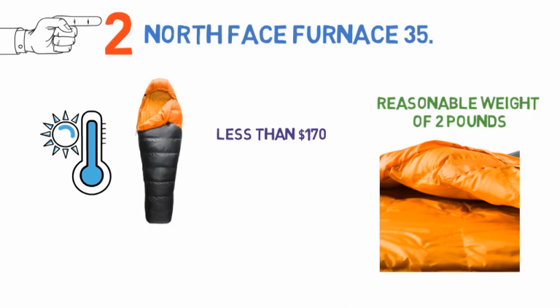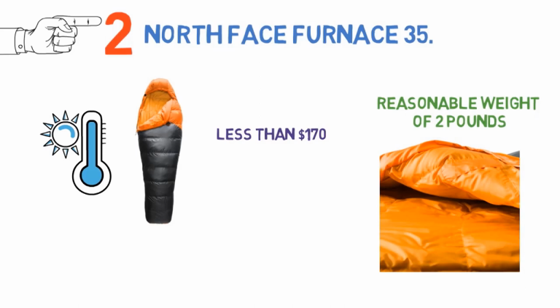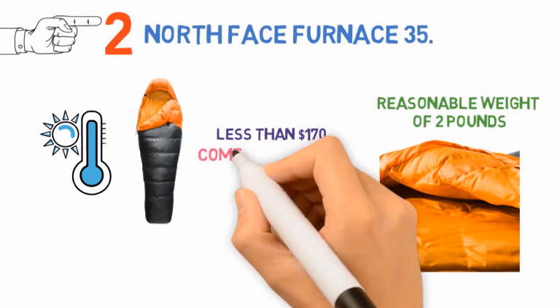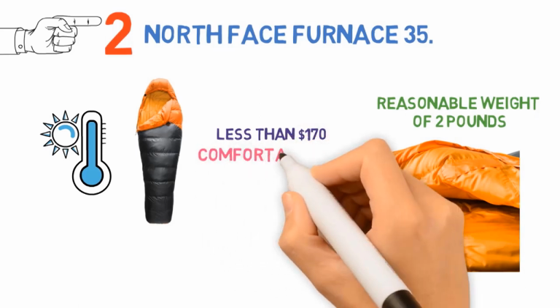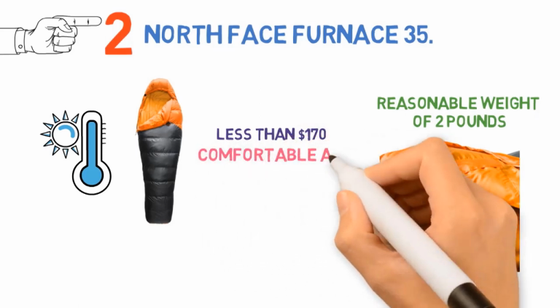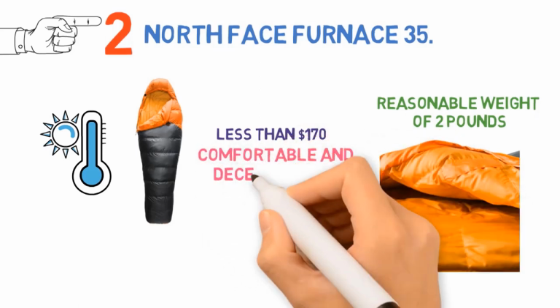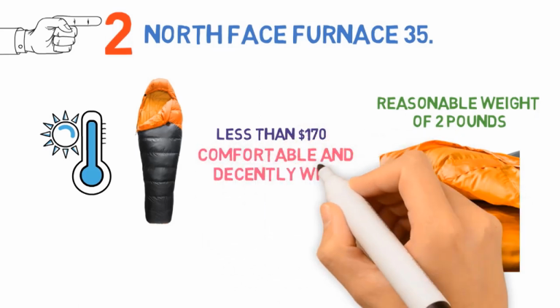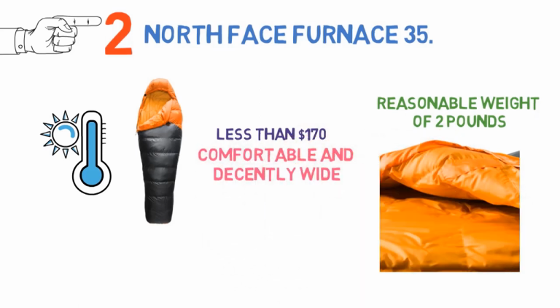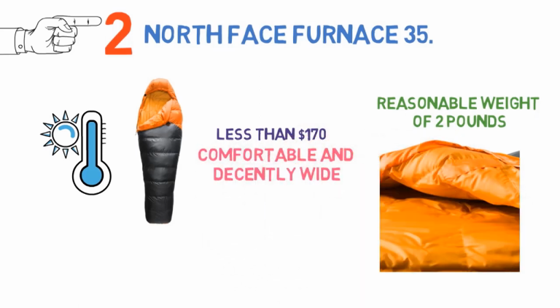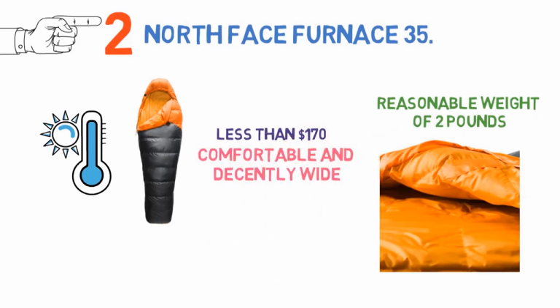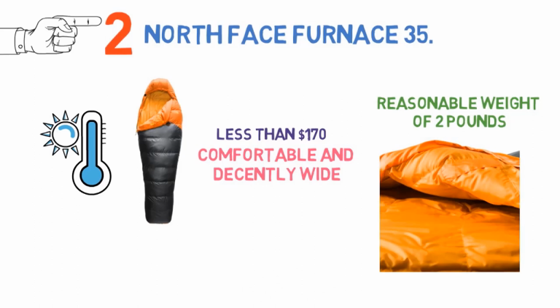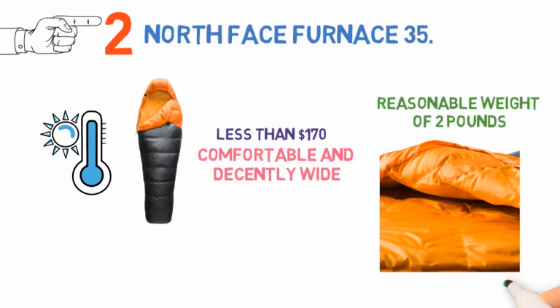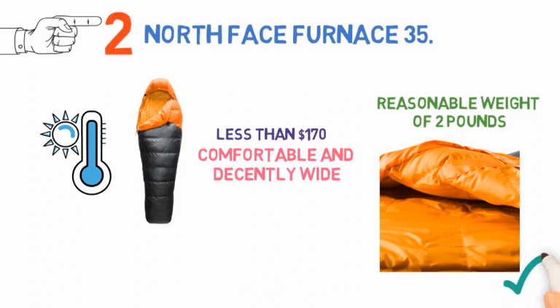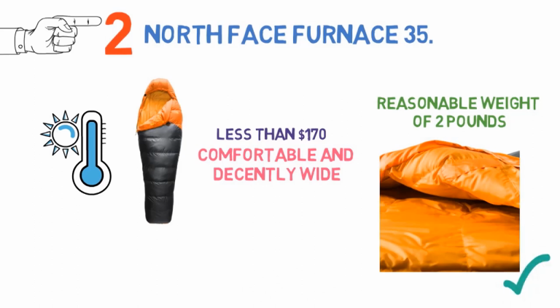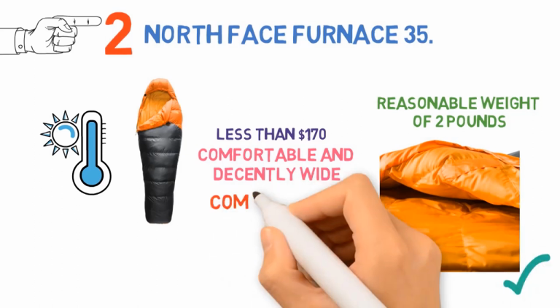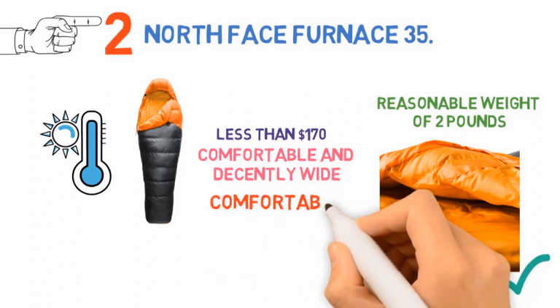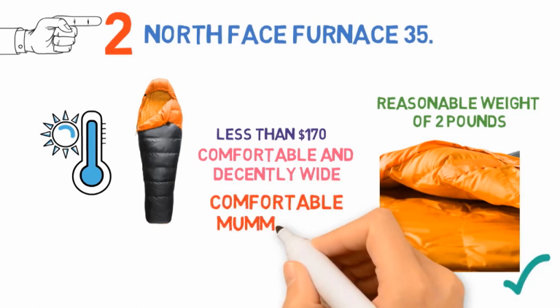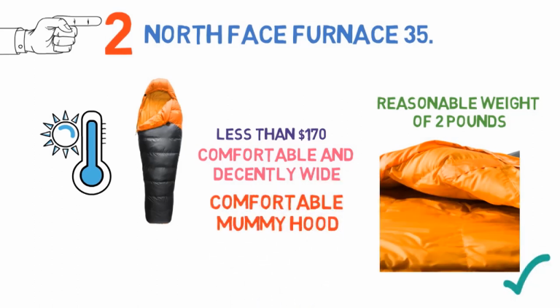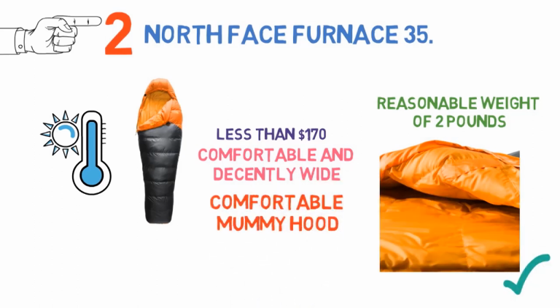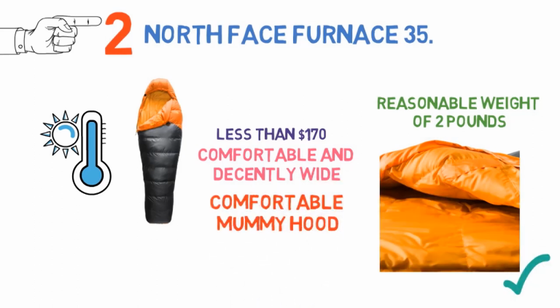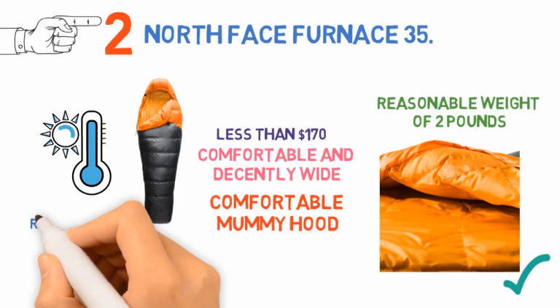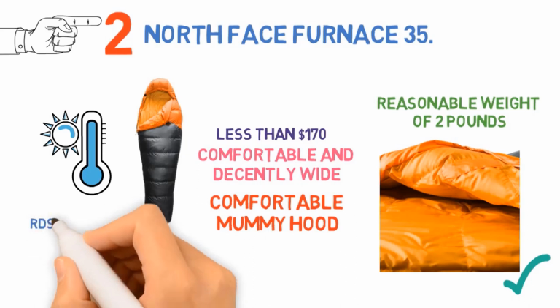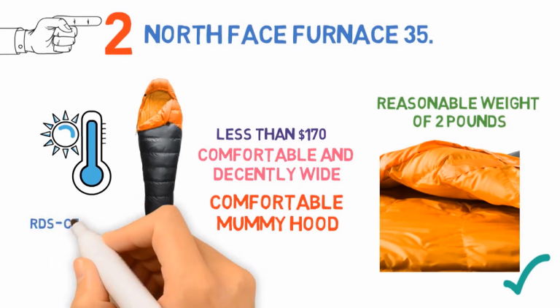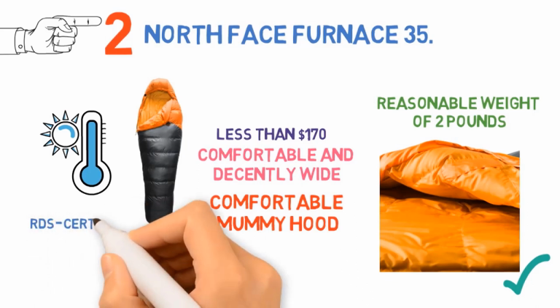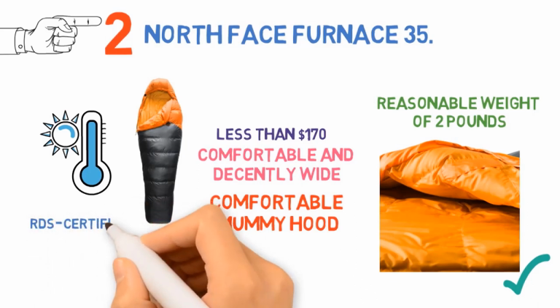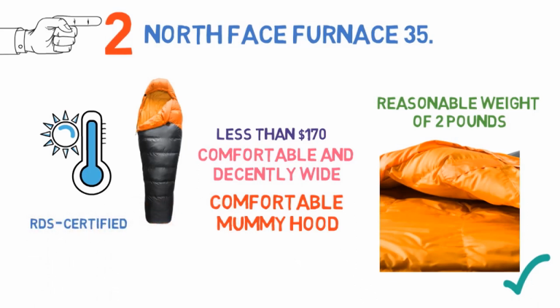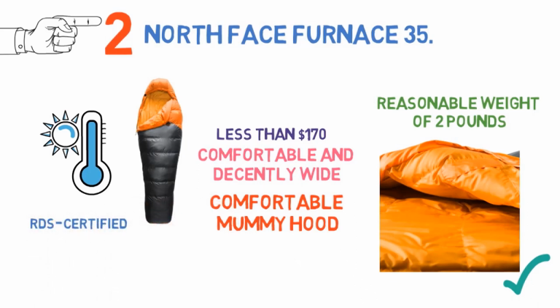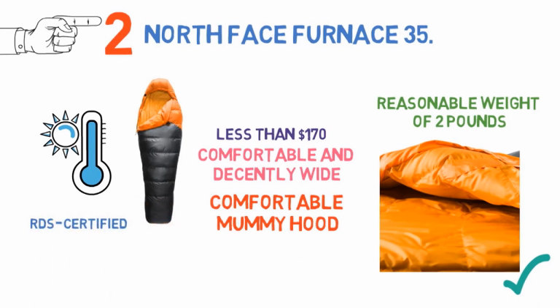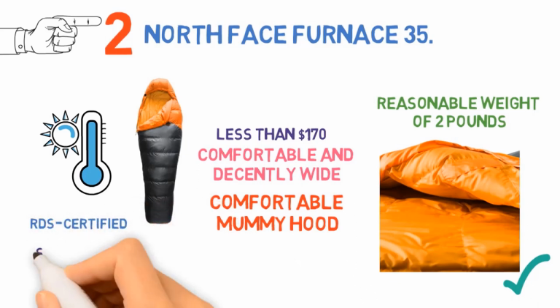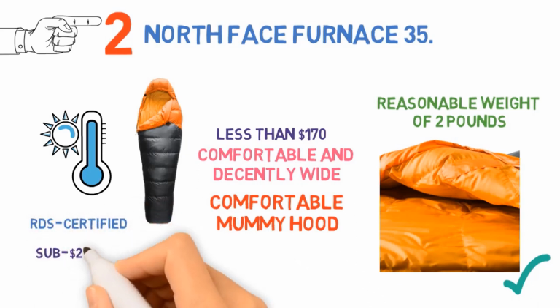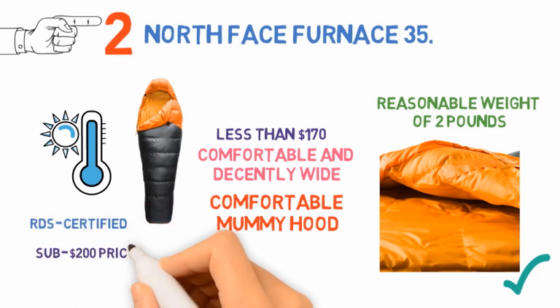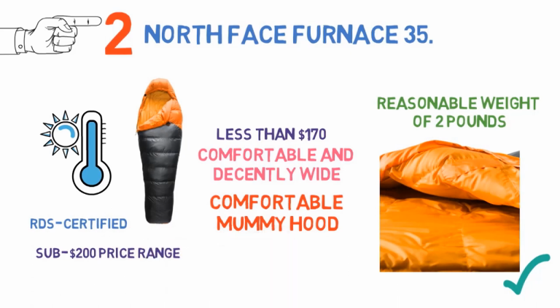Furthermore, the Furnace is quite comfortable and decently wide through the shoulders and hips for those who like a roomier fit. Throw in features like a comfortable mummy hood, draft collar, and hydrophobic down that is RDS certified, and the Furnace is our favorite sleeping bag in the sub-$200 price range.